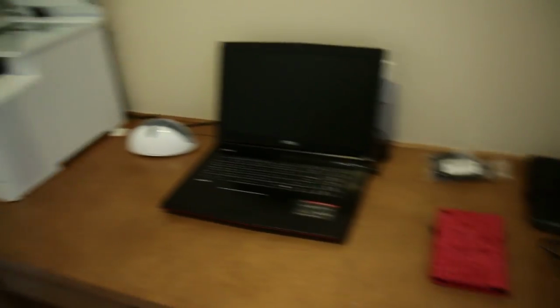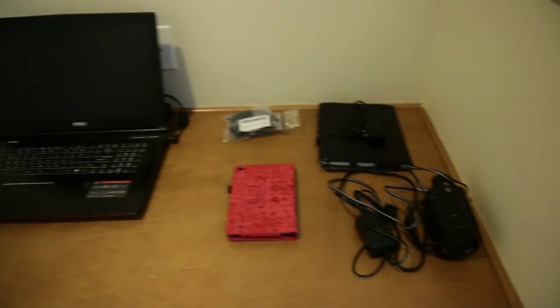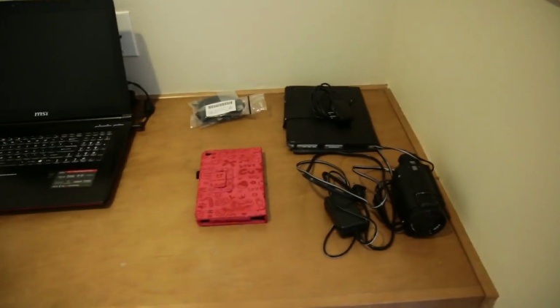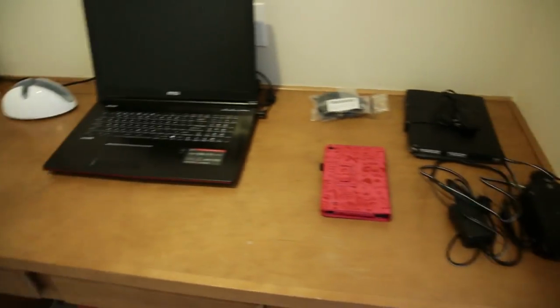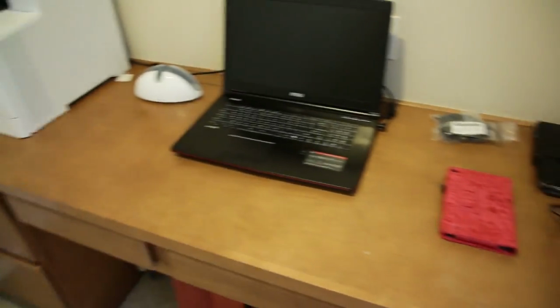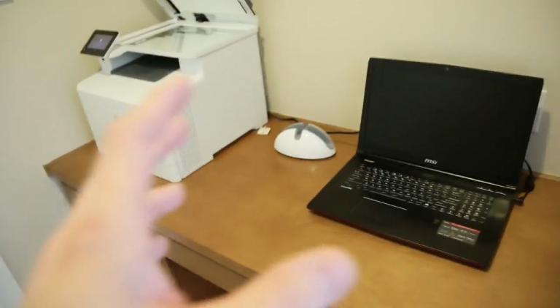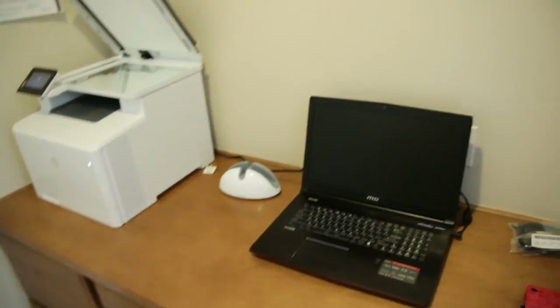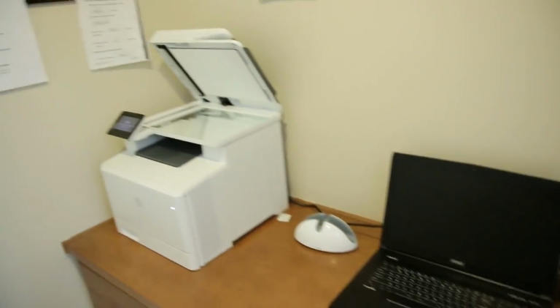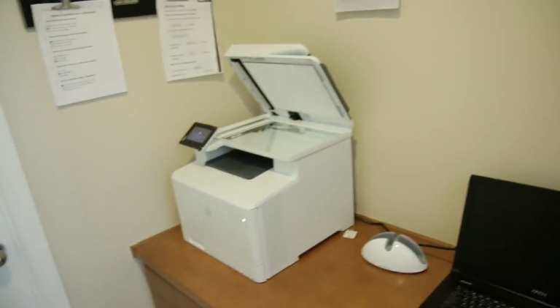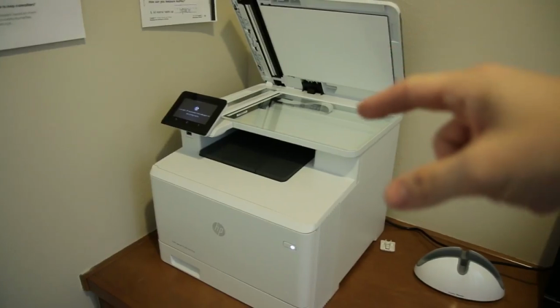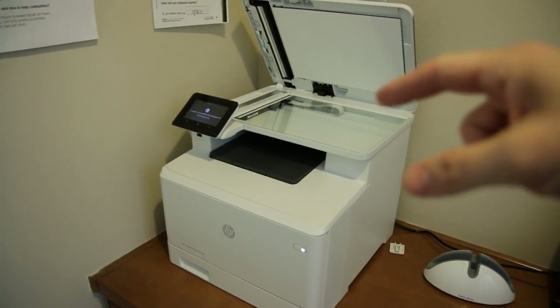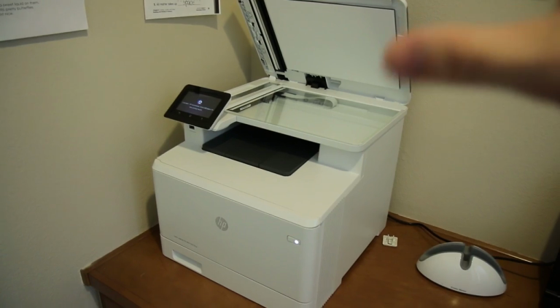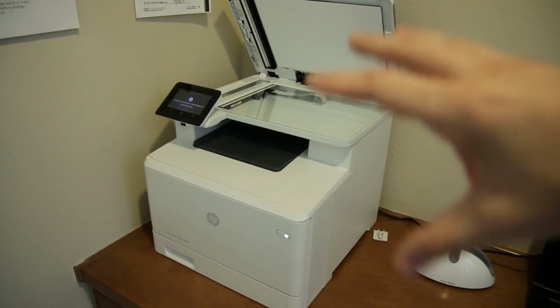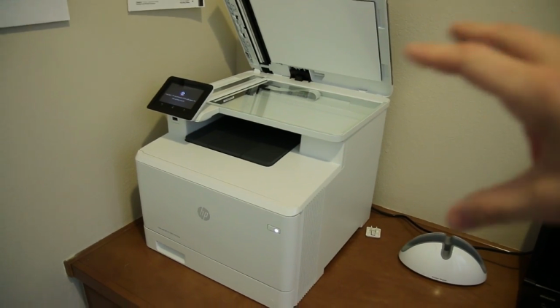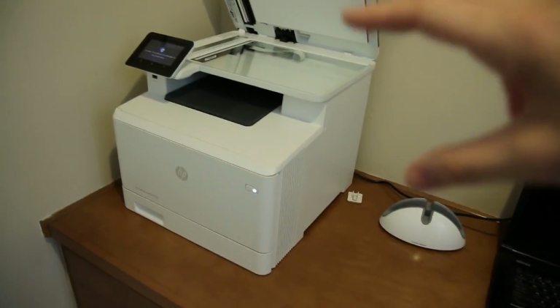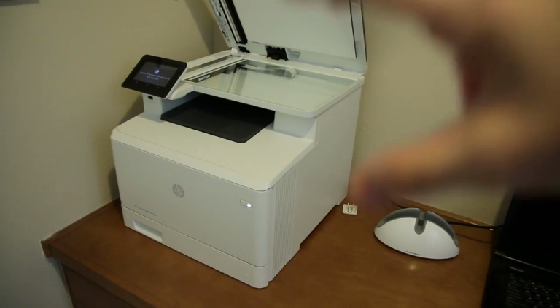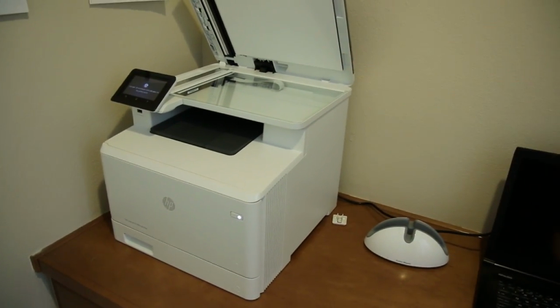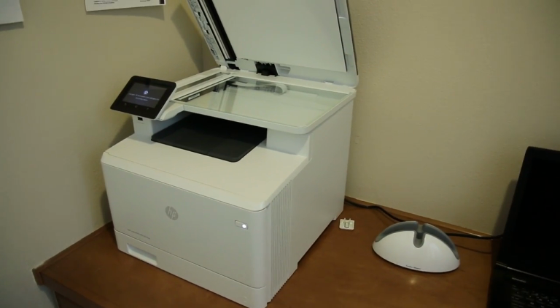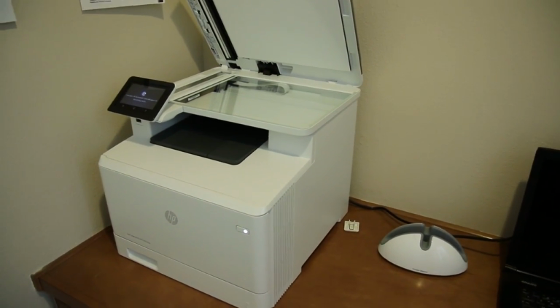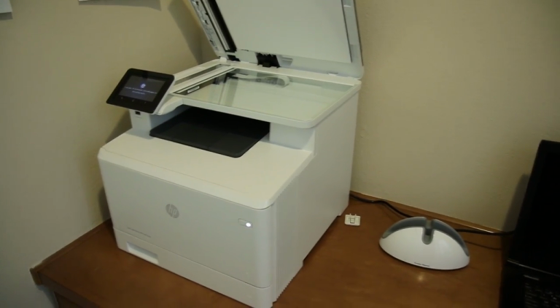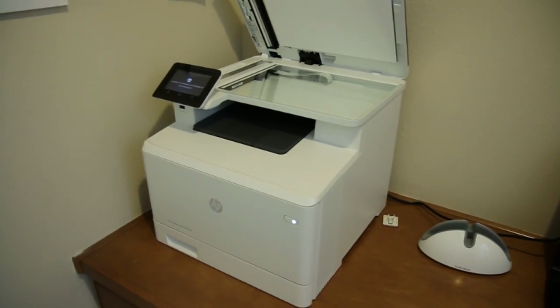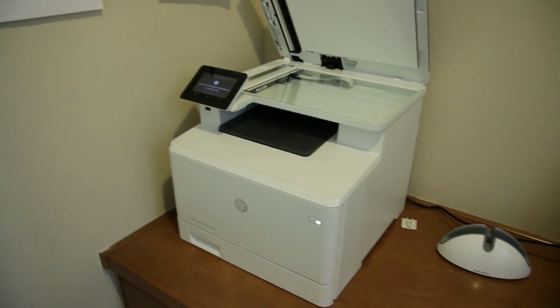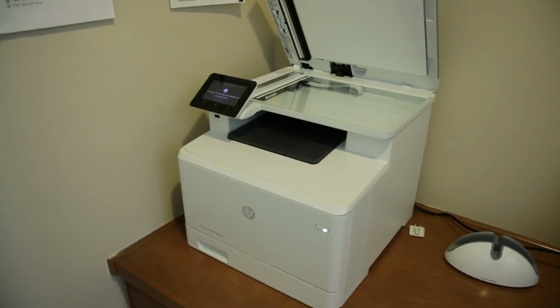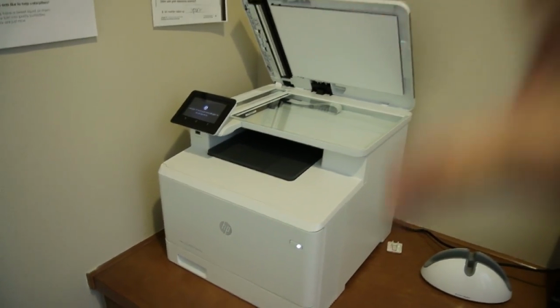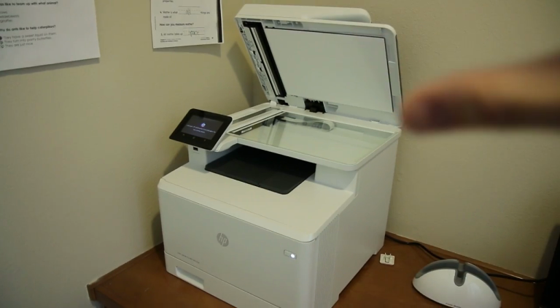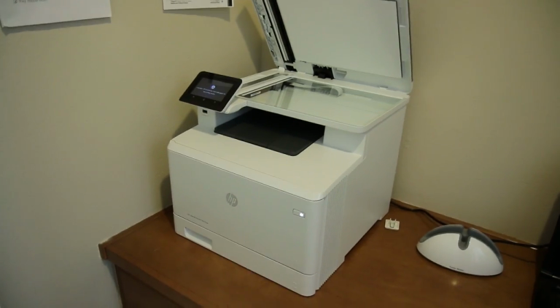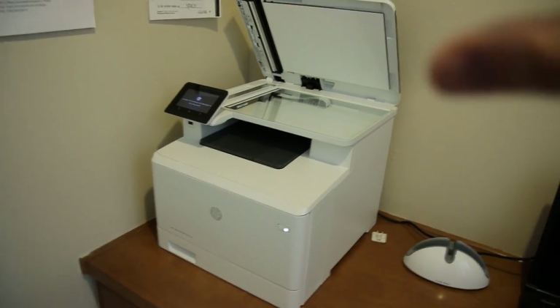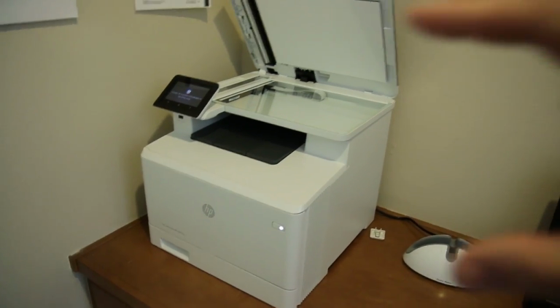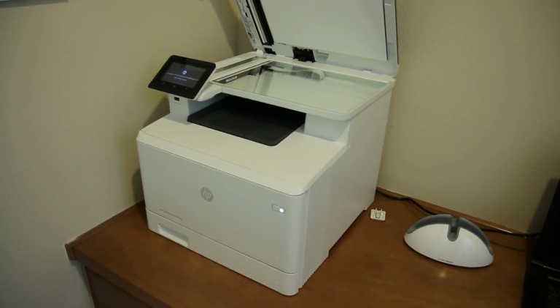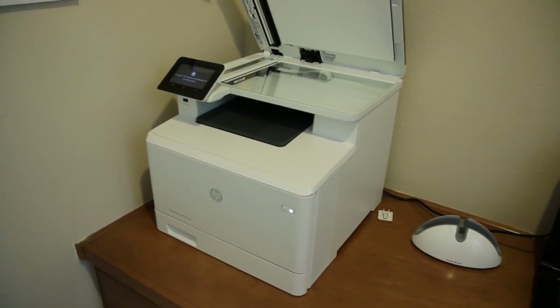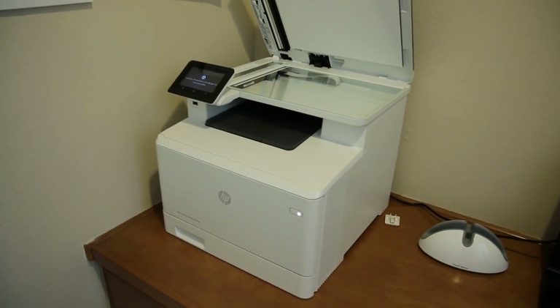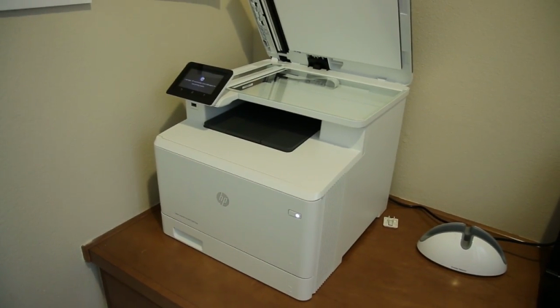I wanted to make a space here where little Jay can do homework, the wife can have her laptop set up. This is really the new star of this area here and this is the HP LaserJet M477.